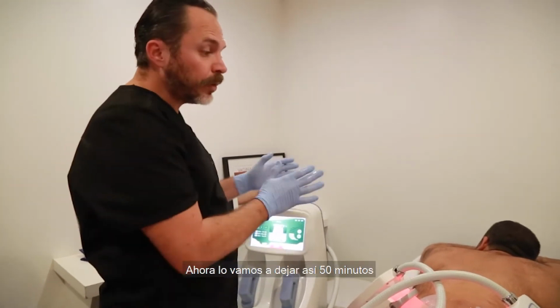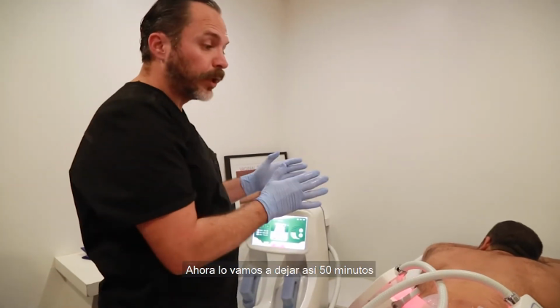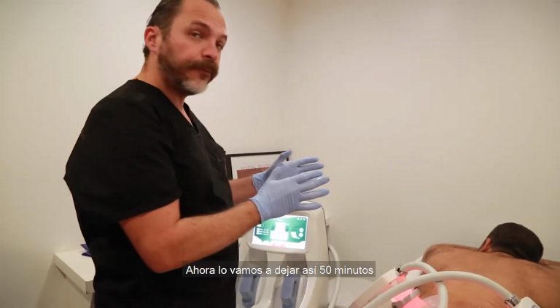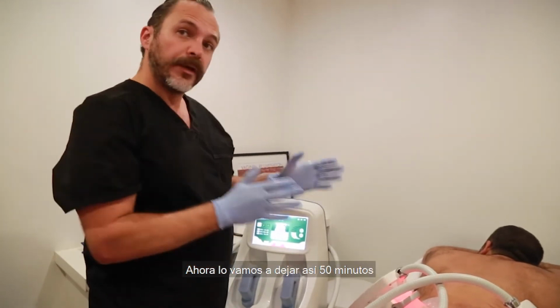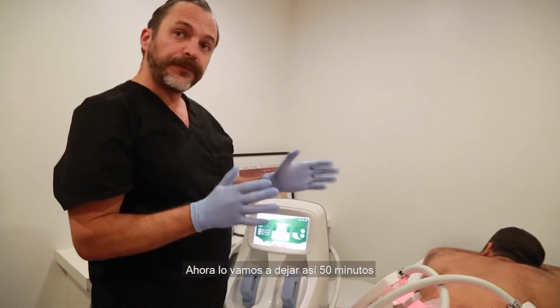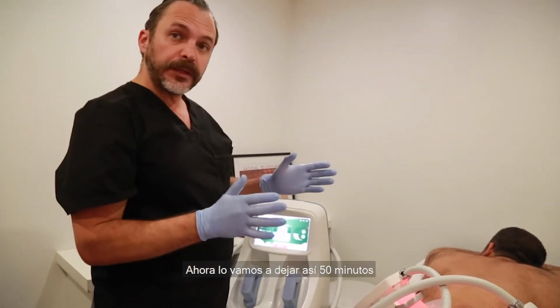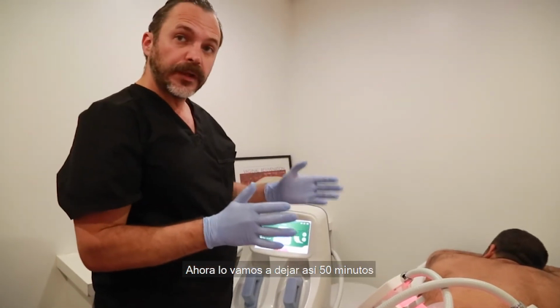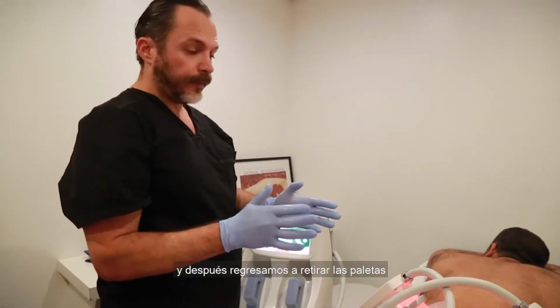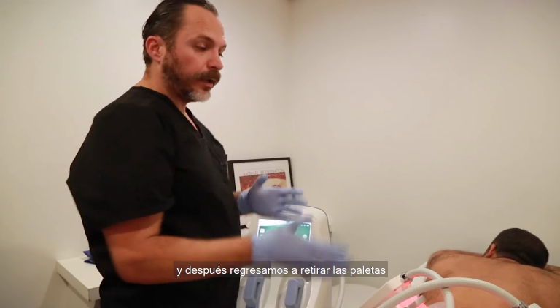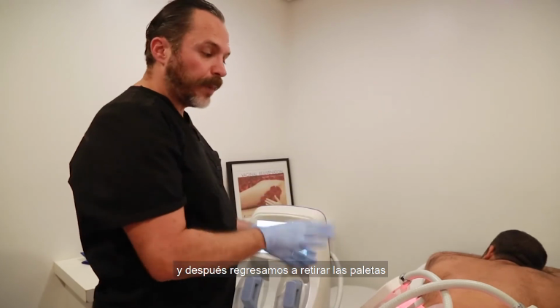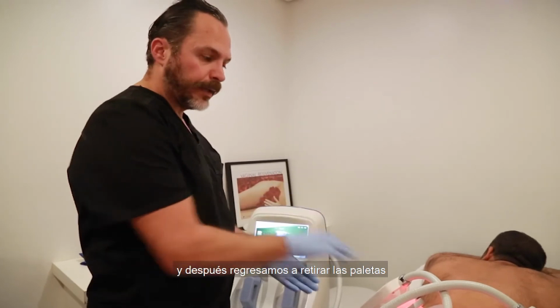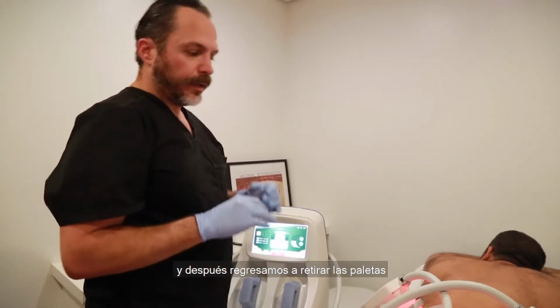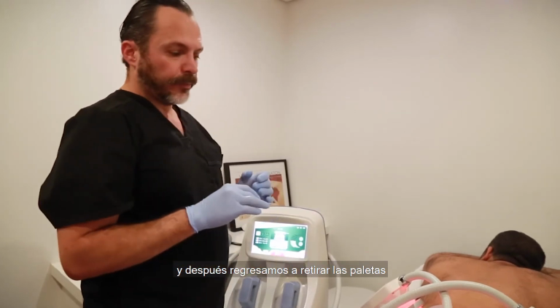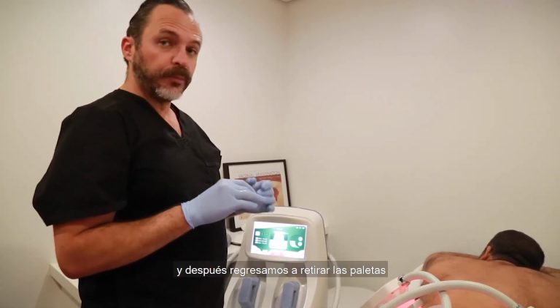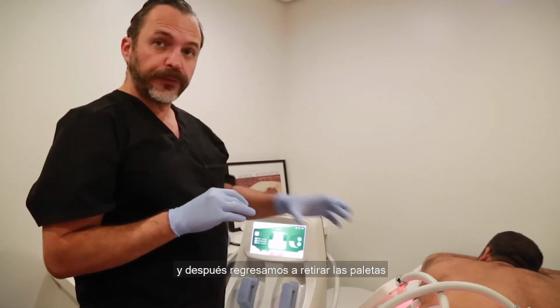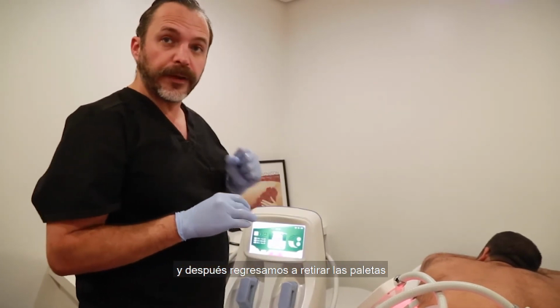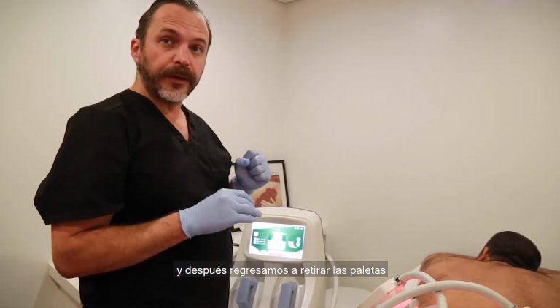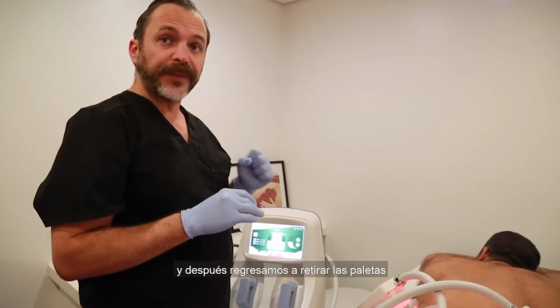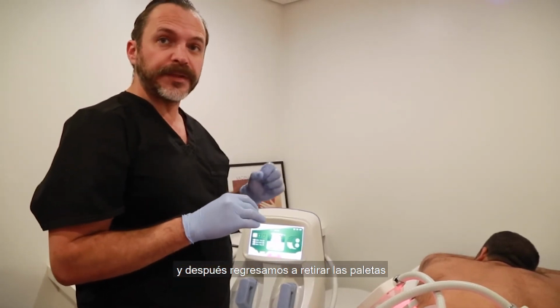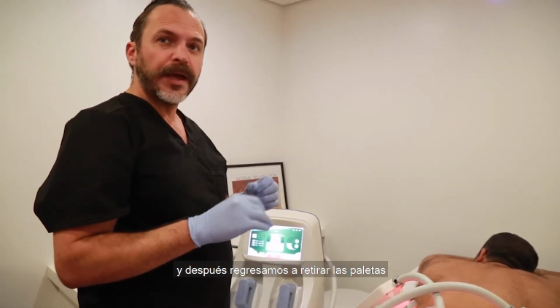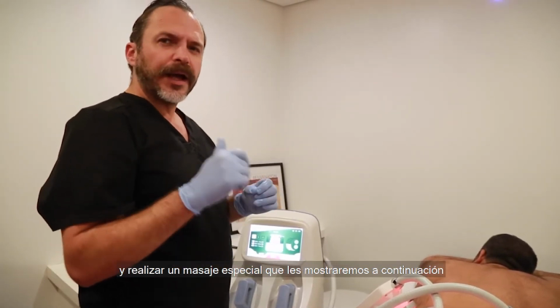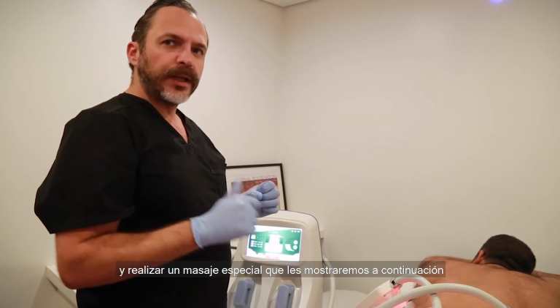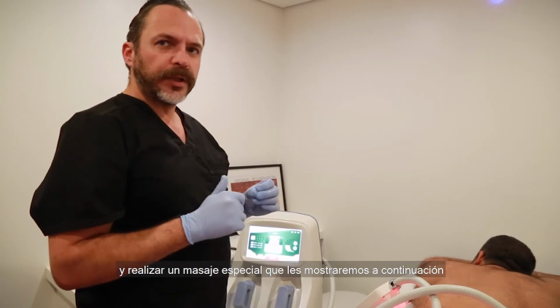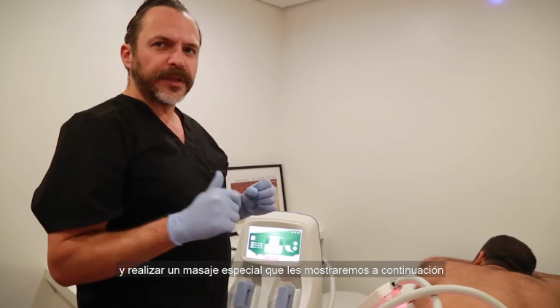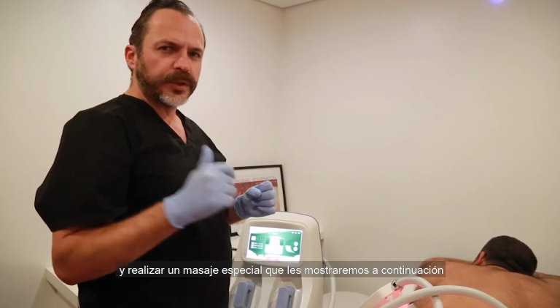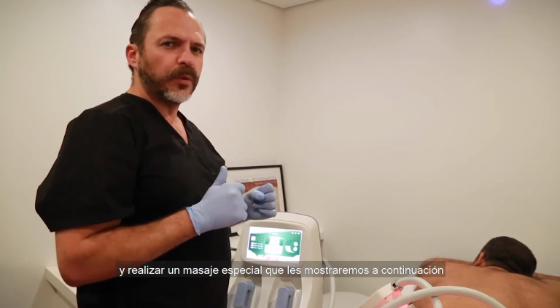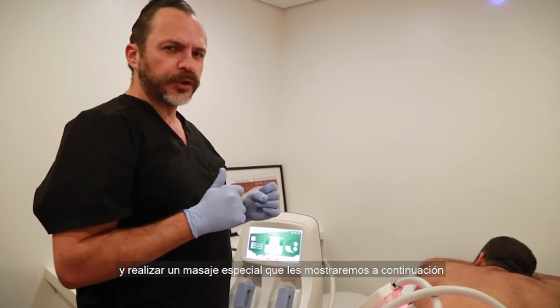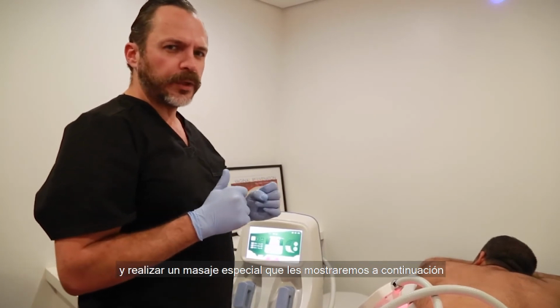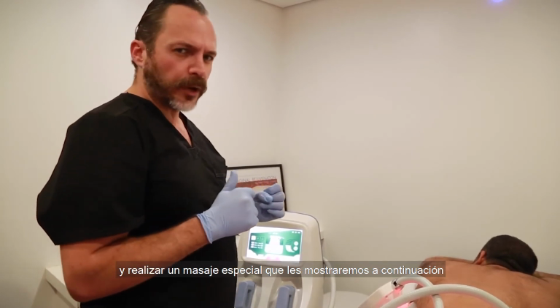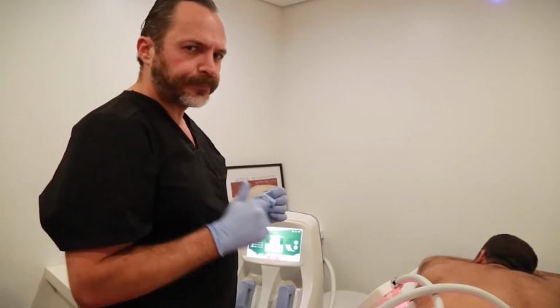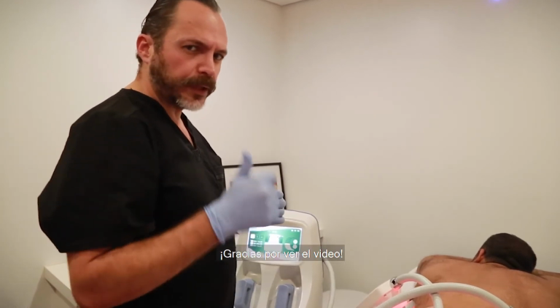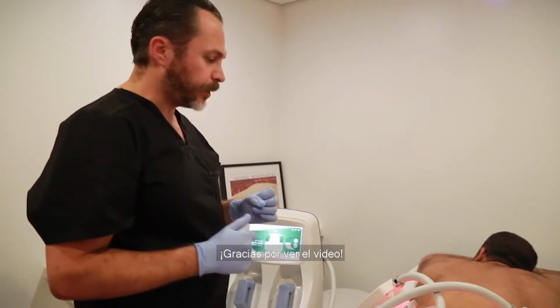We're going to leave it for 50 minutes and then come back, remove the hand pieces, and do a little bit of a massage, which we'll show you later on. Thanks for watching.